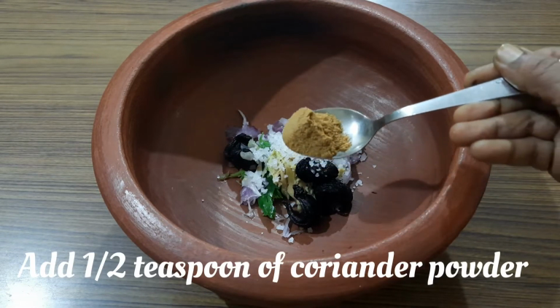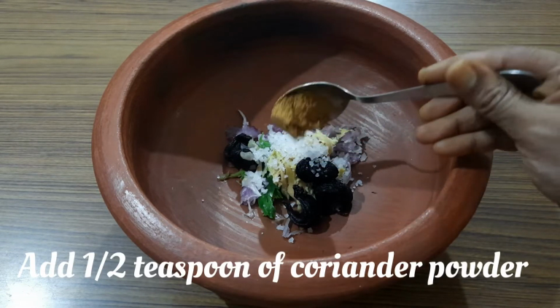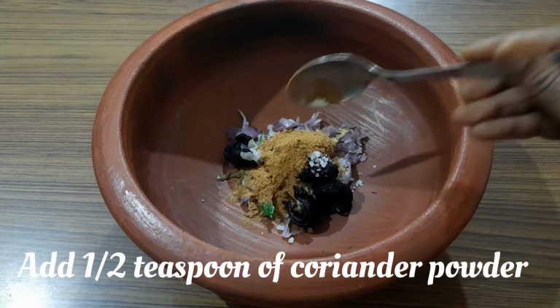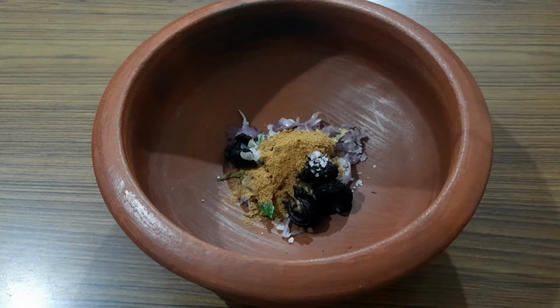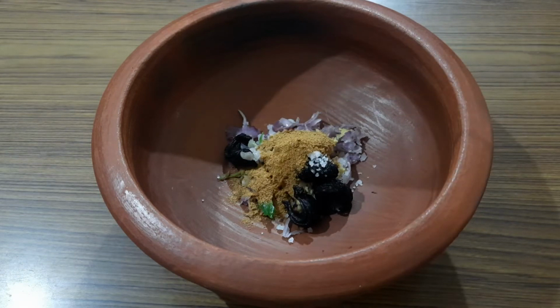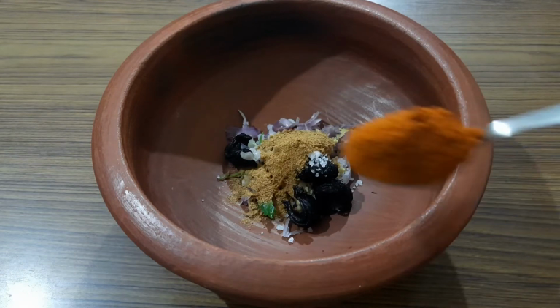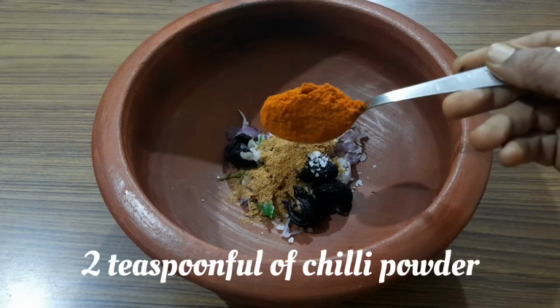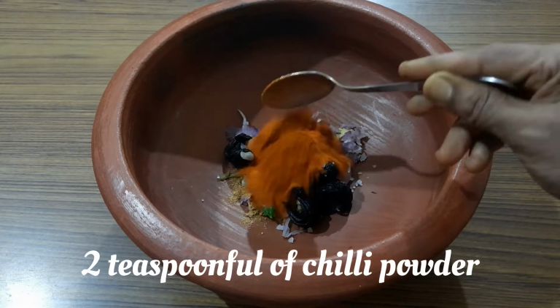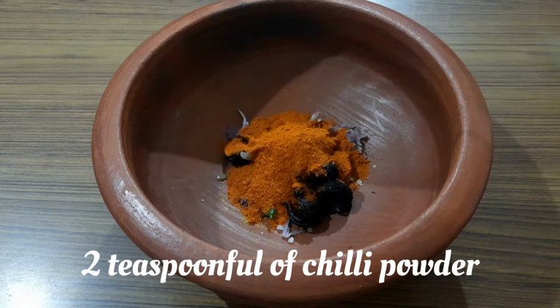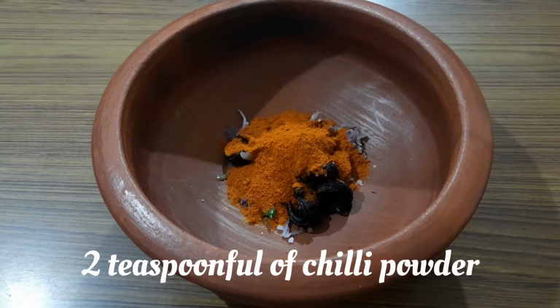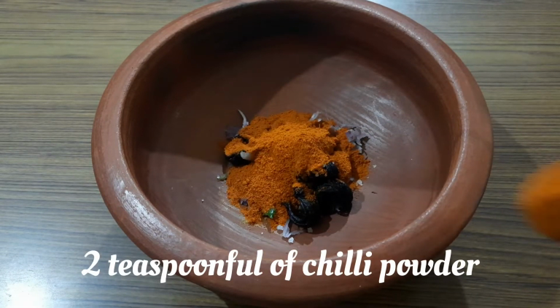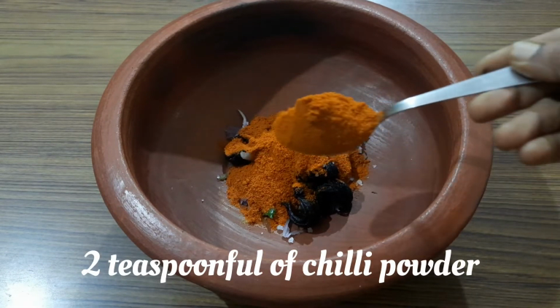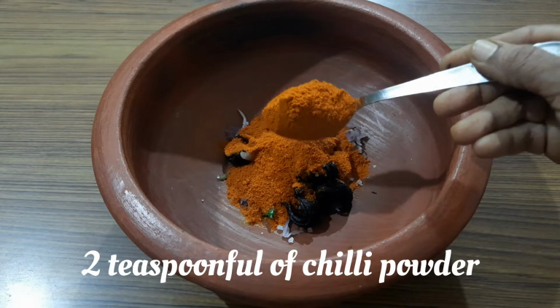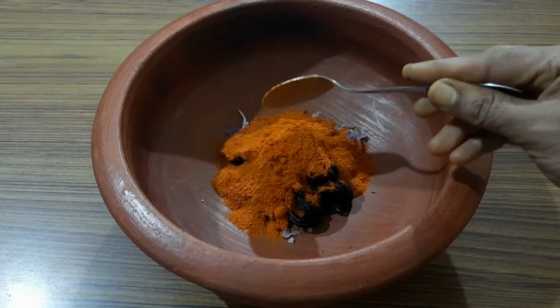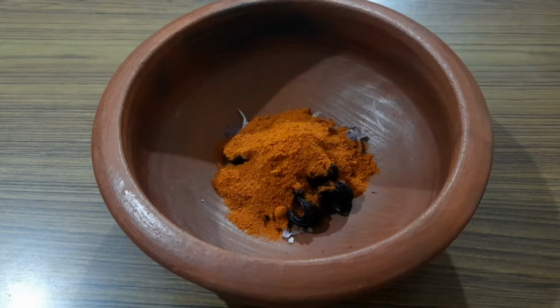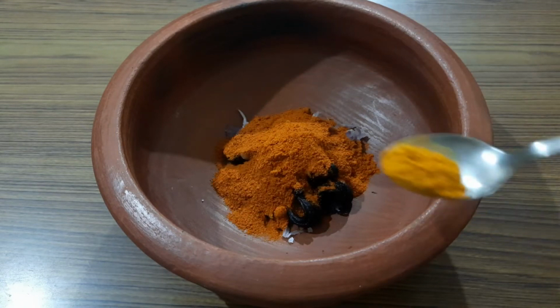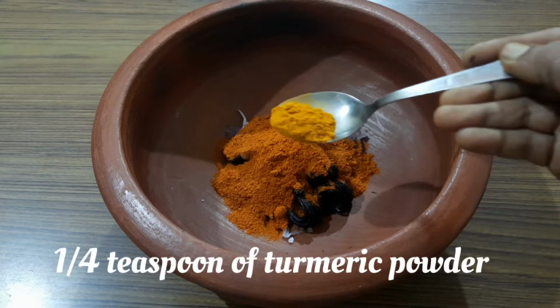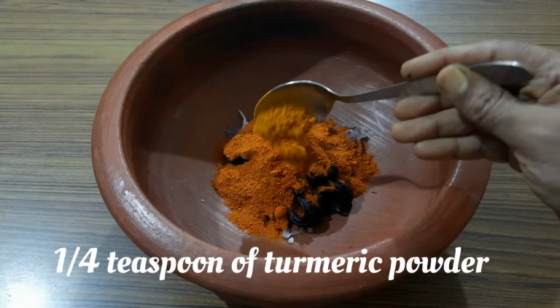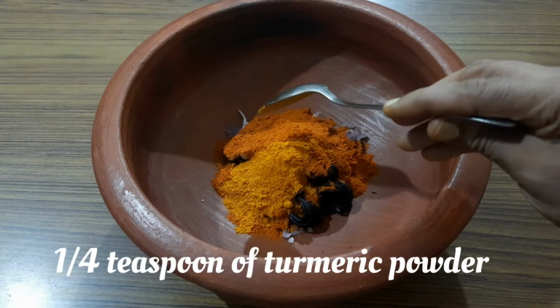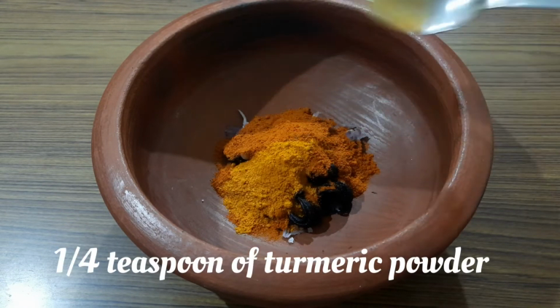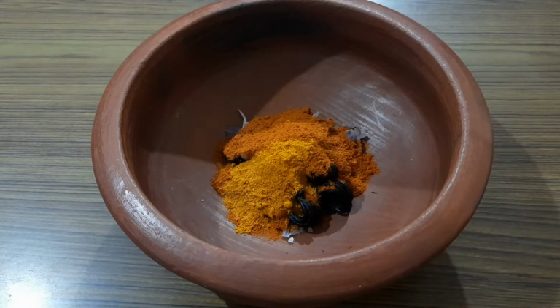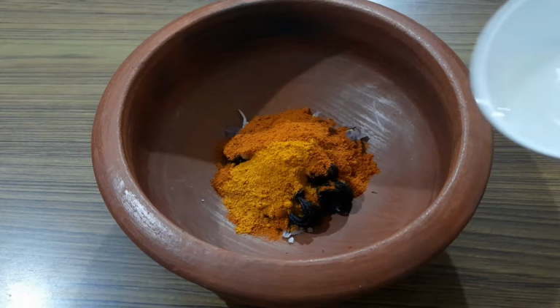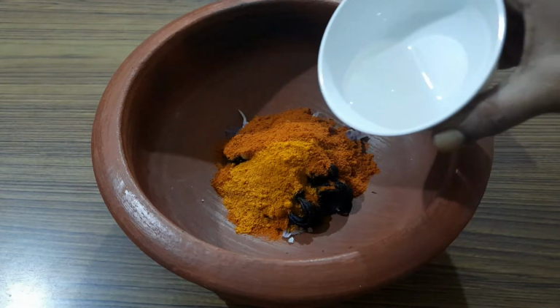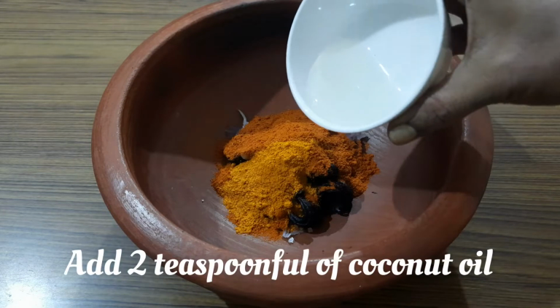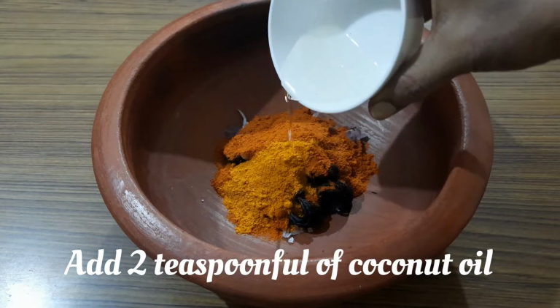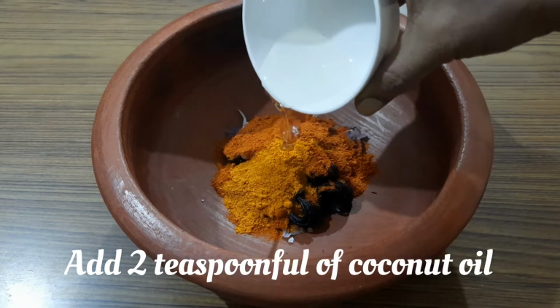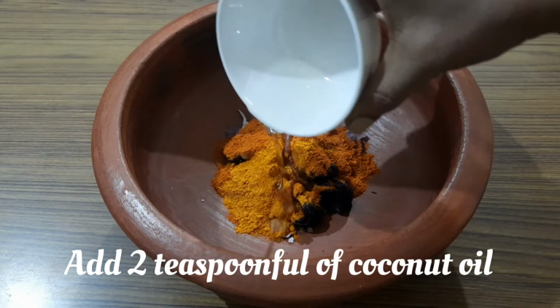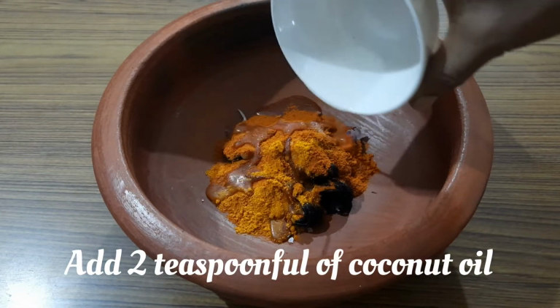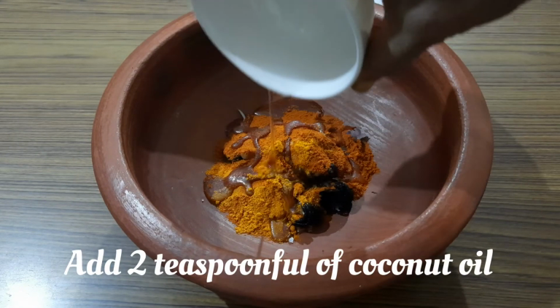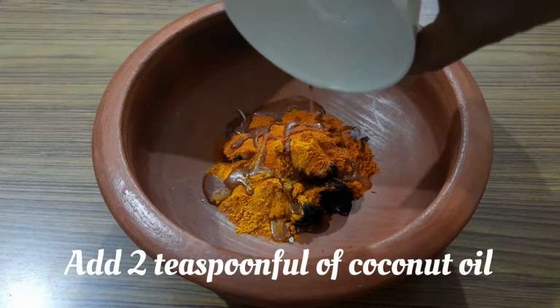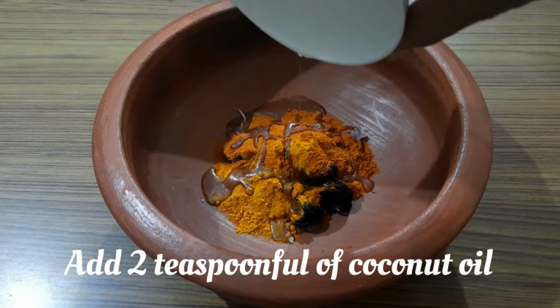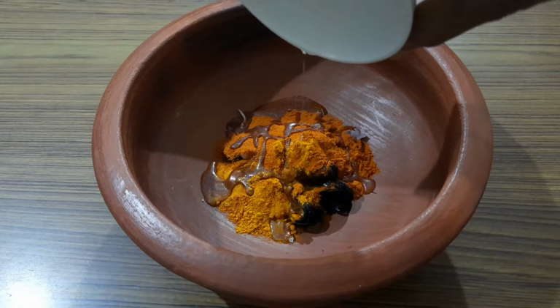Add half teaspoon of coriander powder, 2 teaspoons of chili powder, a quarter teaspoon of turmeric powder, and 2 teaspoons of coconut oil.